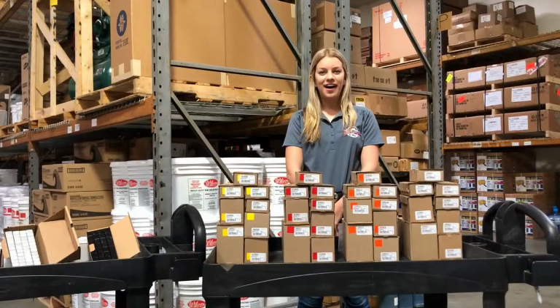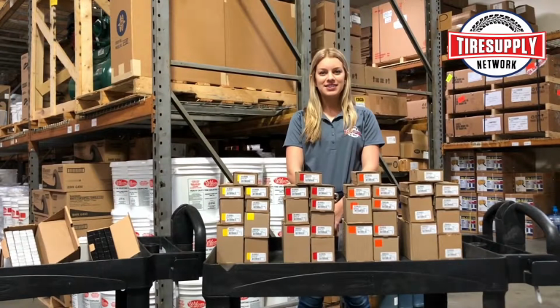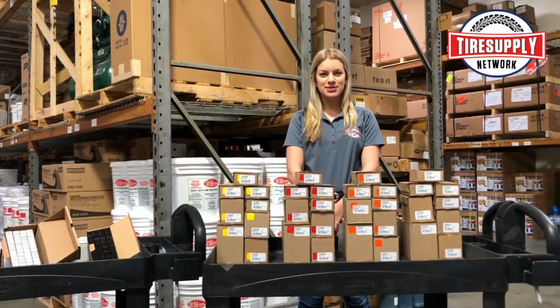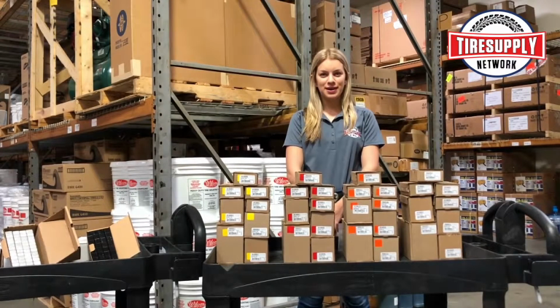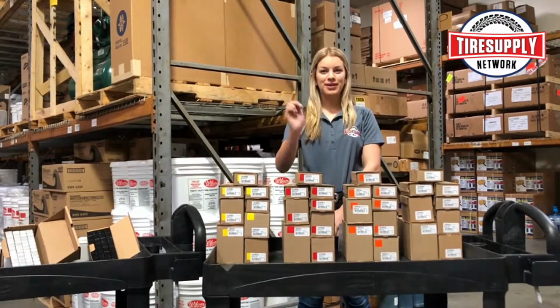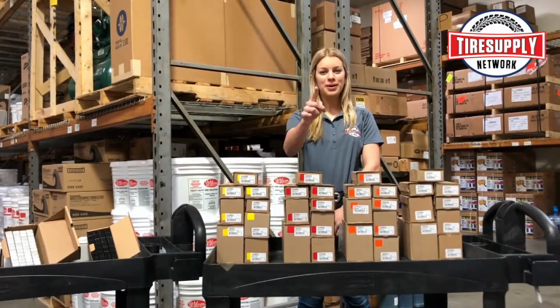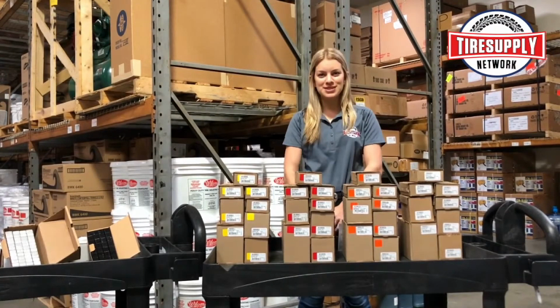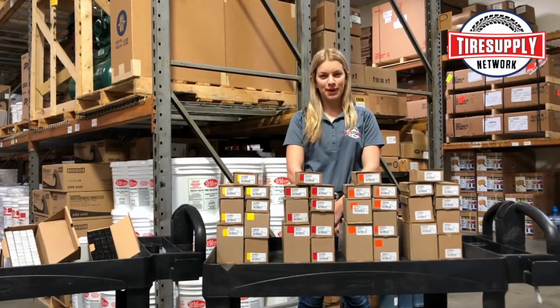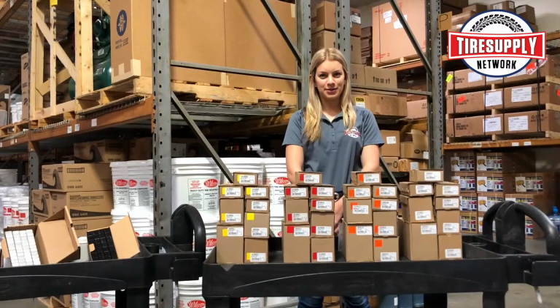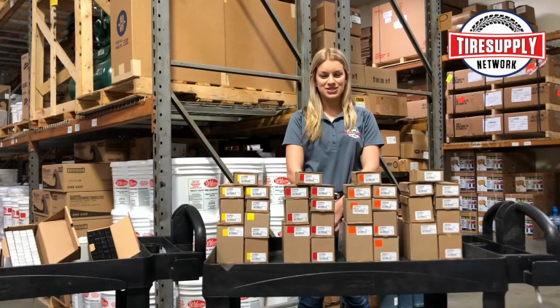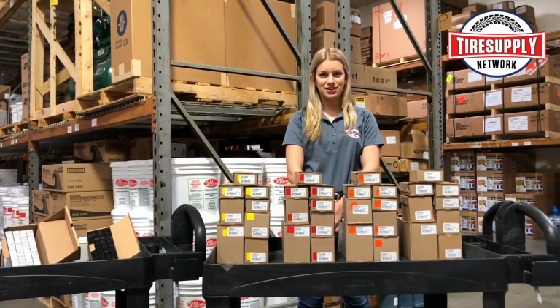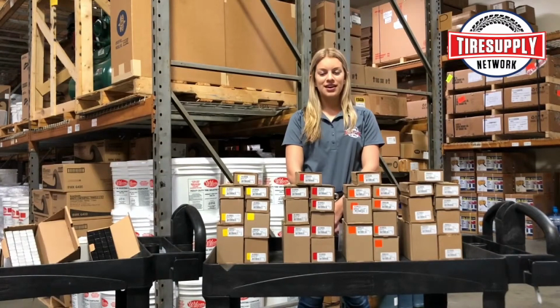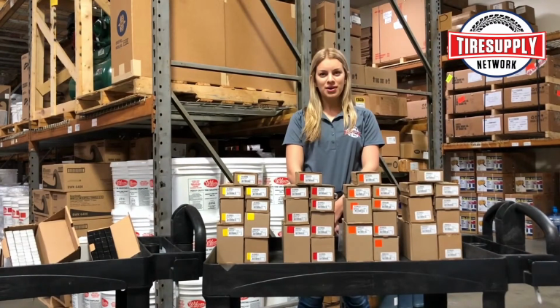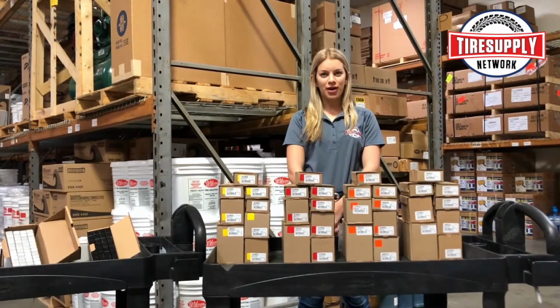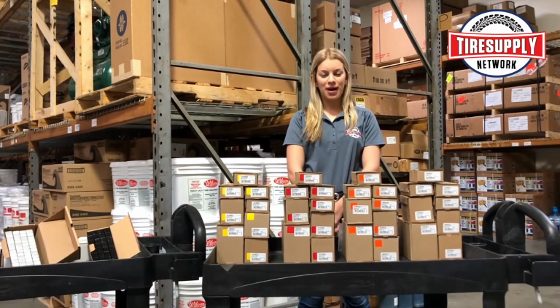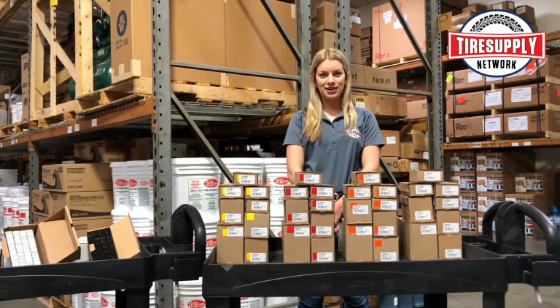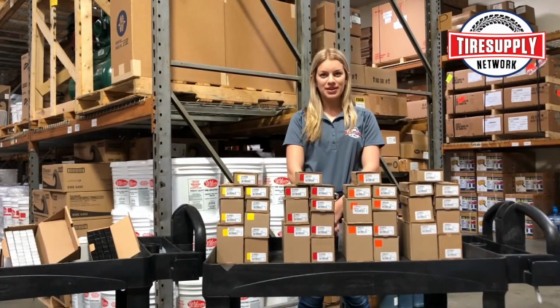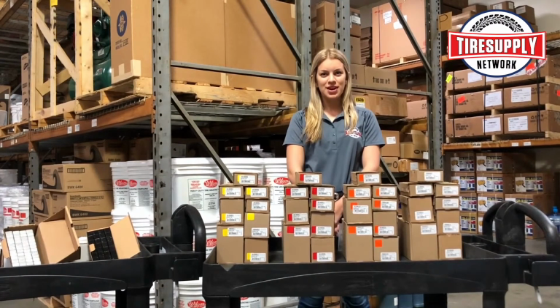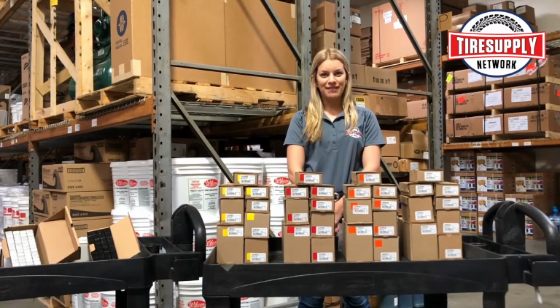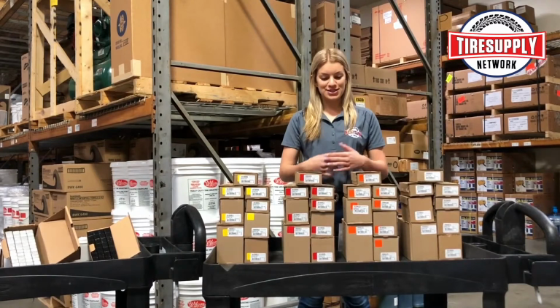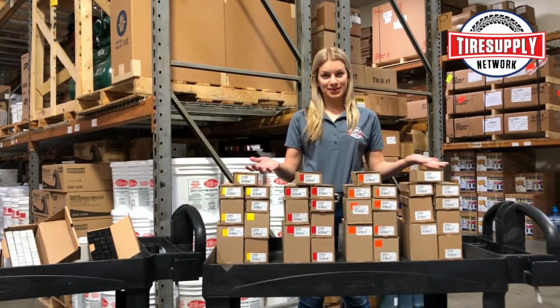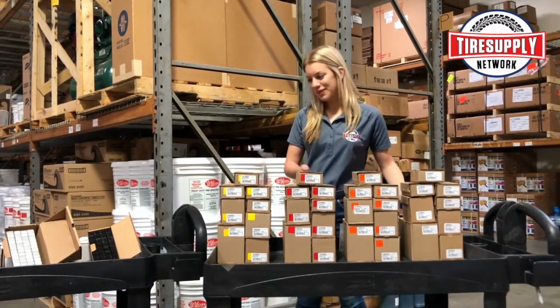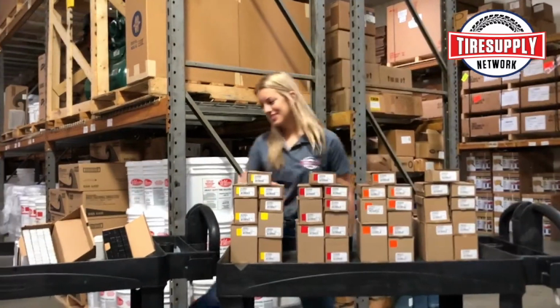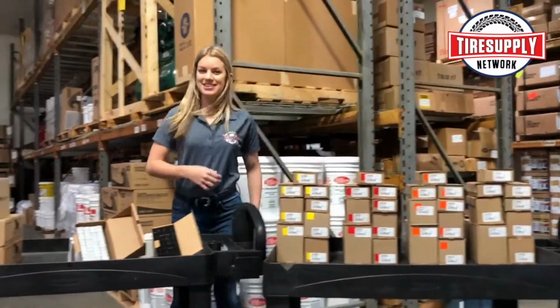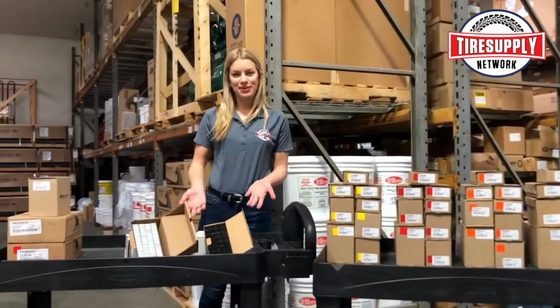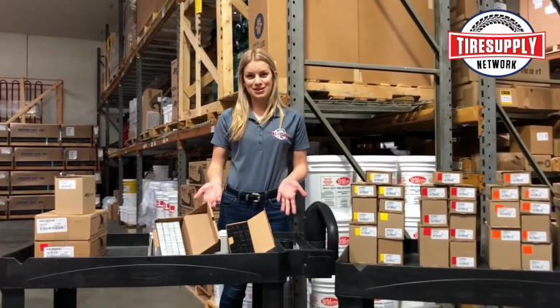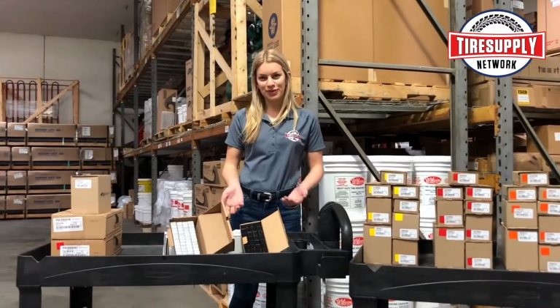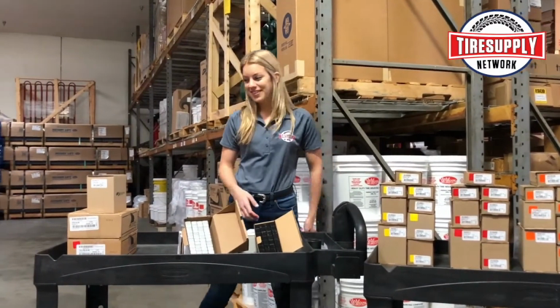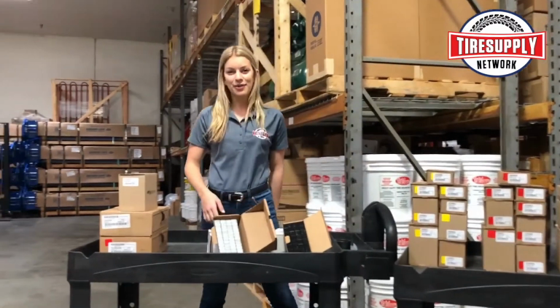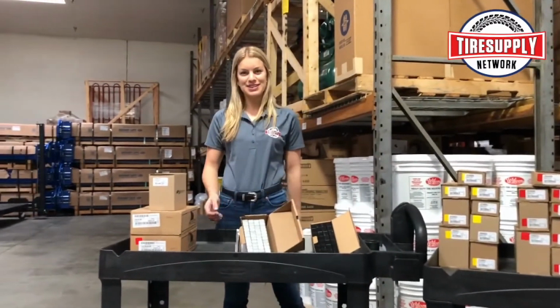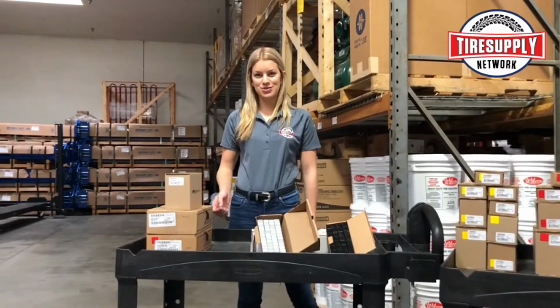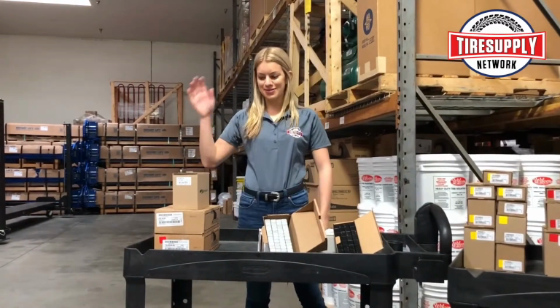Hi, it's Amy with Tire Supply Network, your number one tire supply and equipment destination. Did you know that we offer a wide variety of wheel weights? We have your standard clip-on weights, tape weights if that's what you prefer, and of course we can take care of truck weights as well.